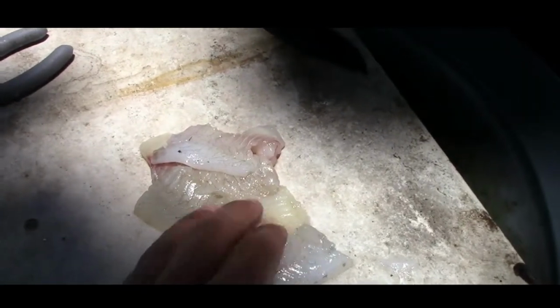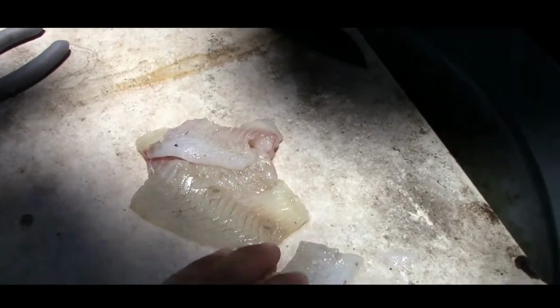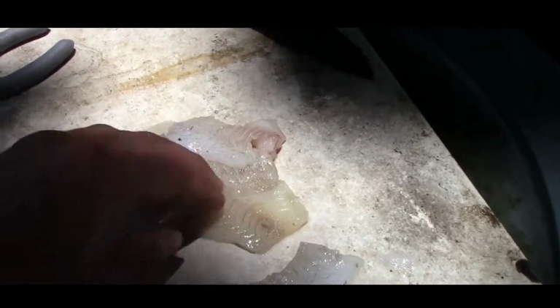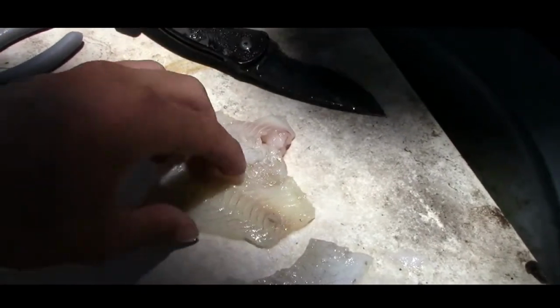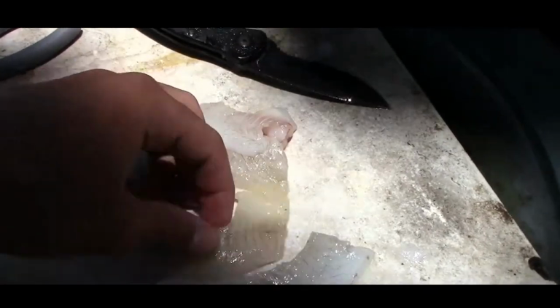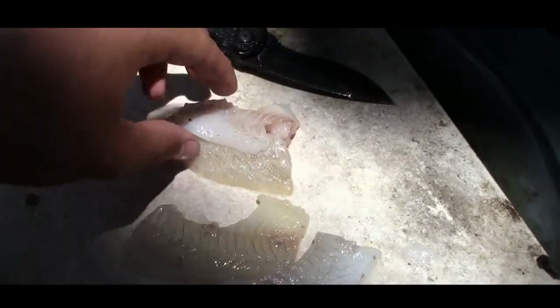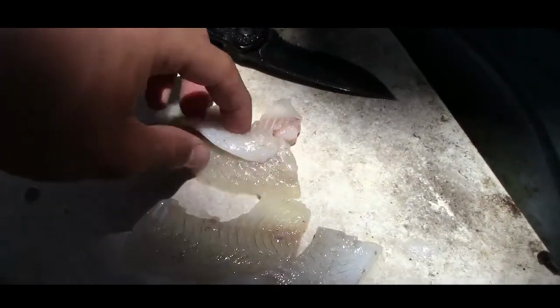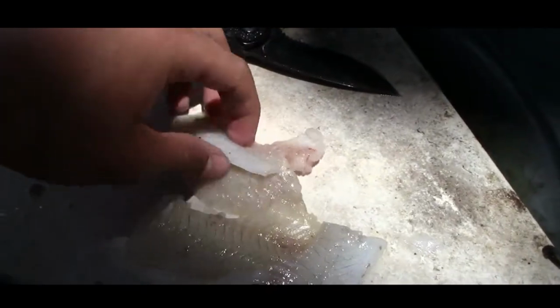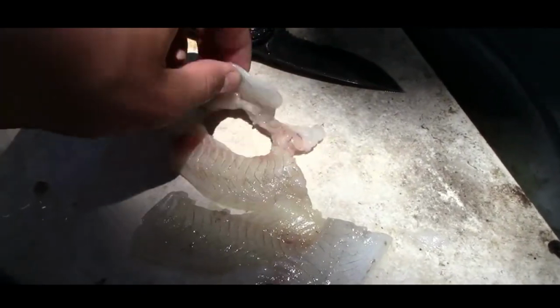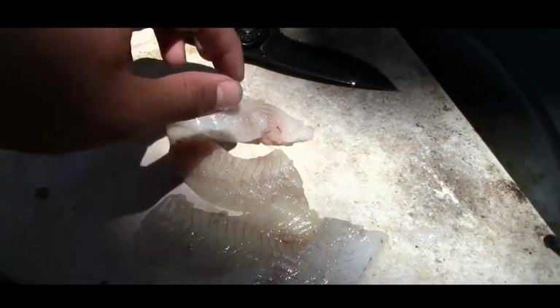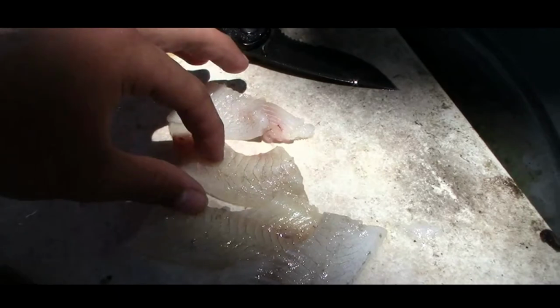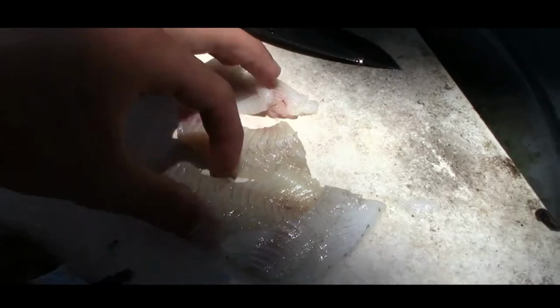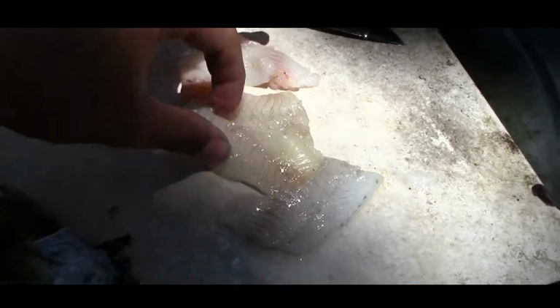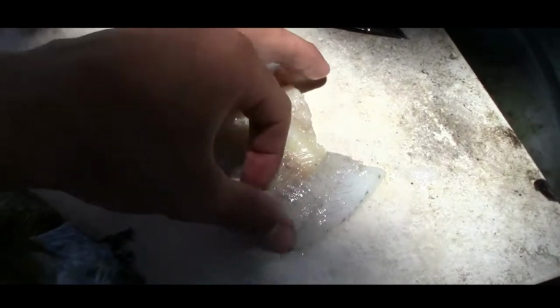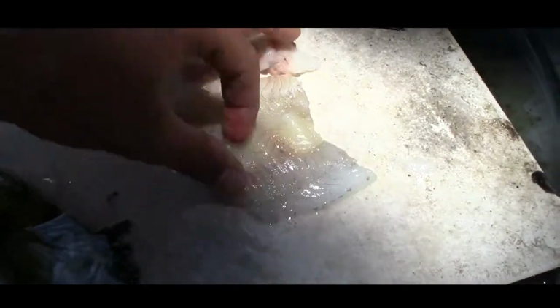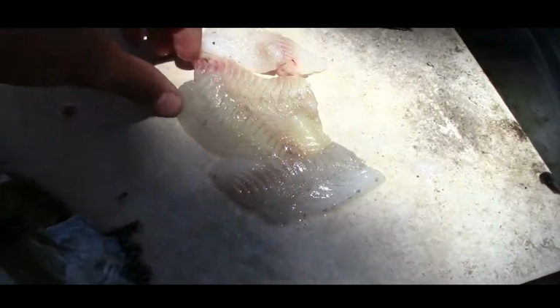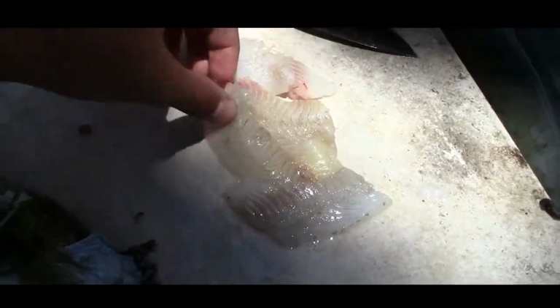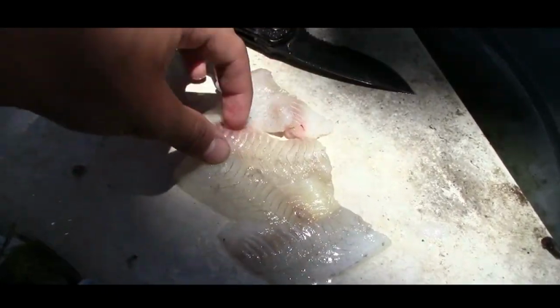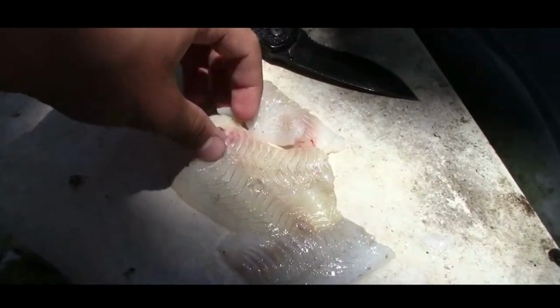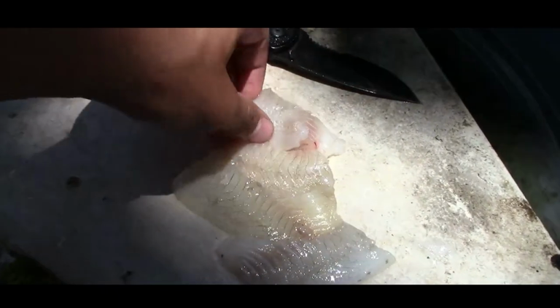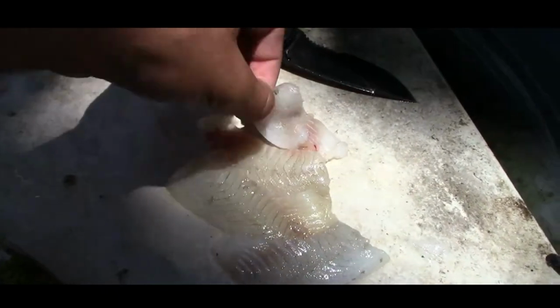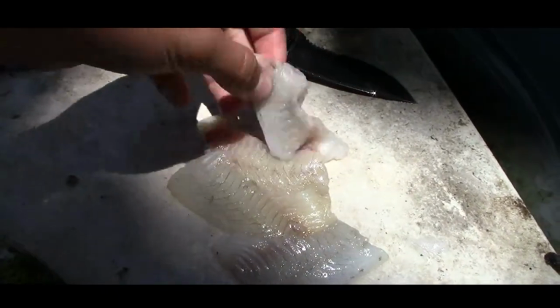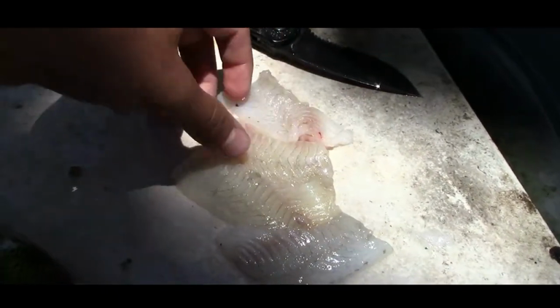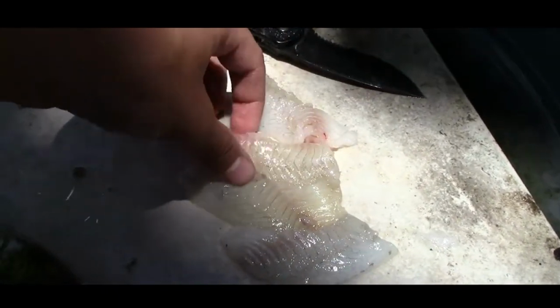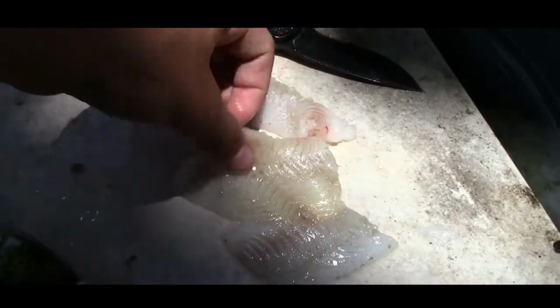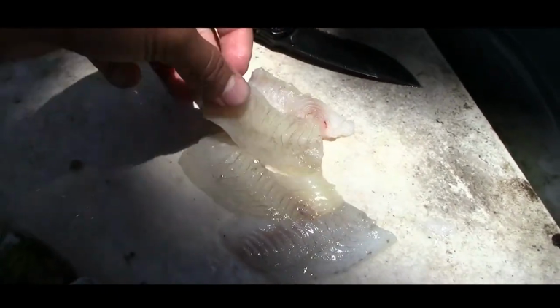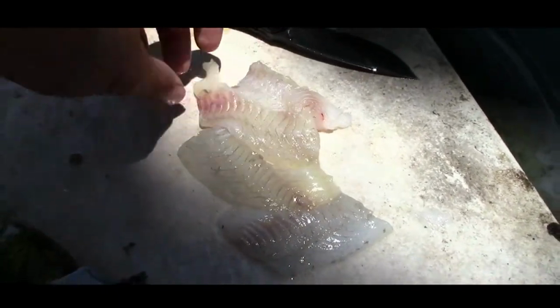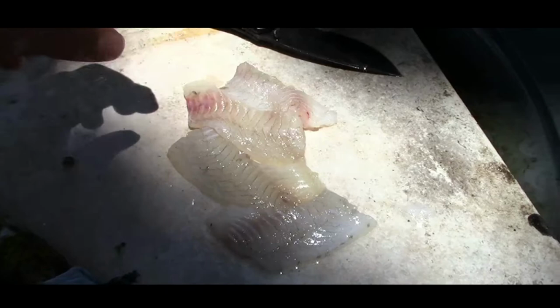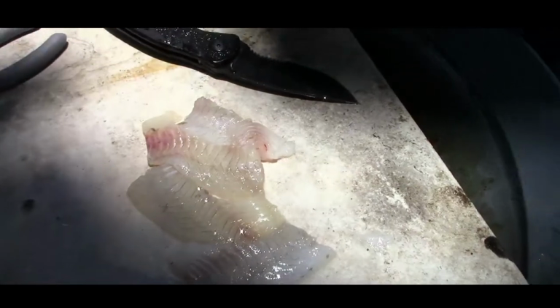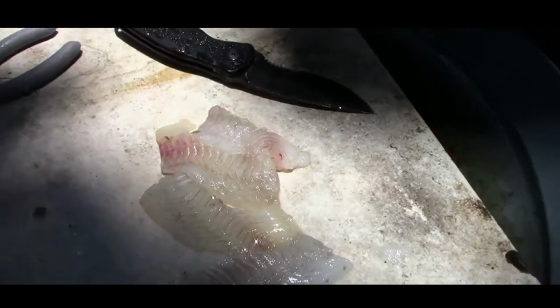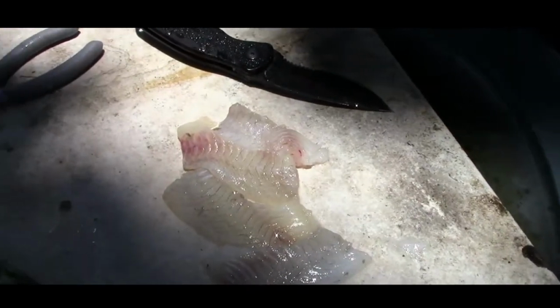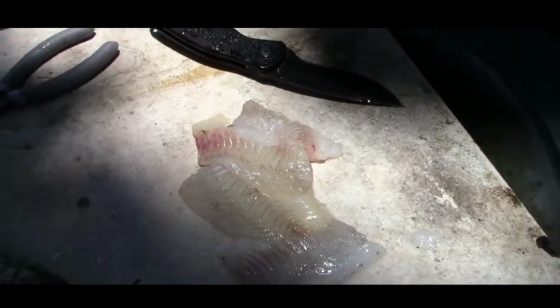Alright guys, we got our fillets here. Not very much meat, but that'll be enough. Let's go inside and cook them.